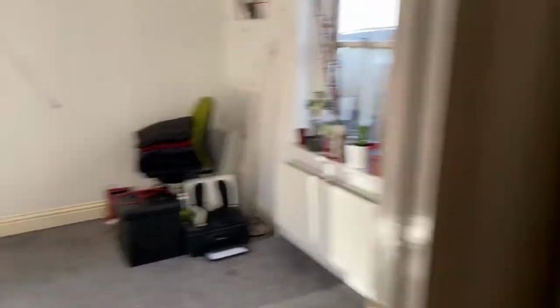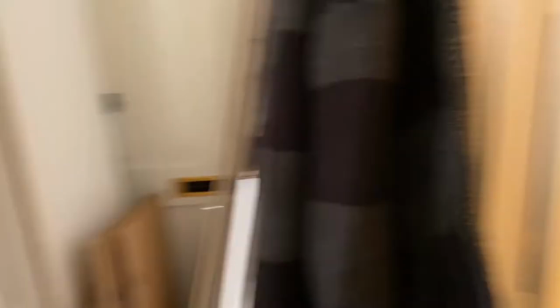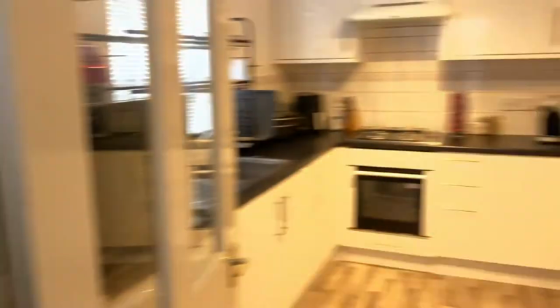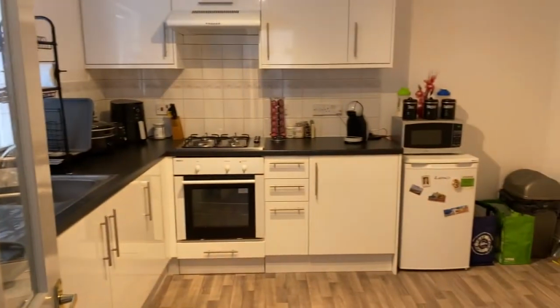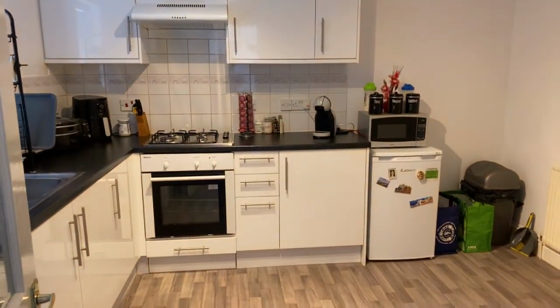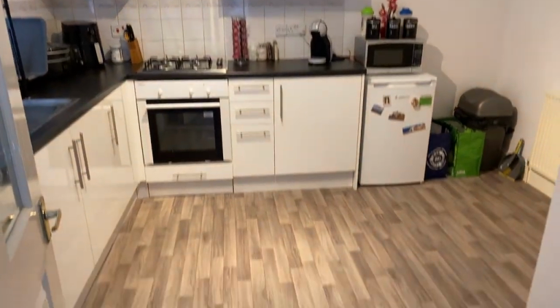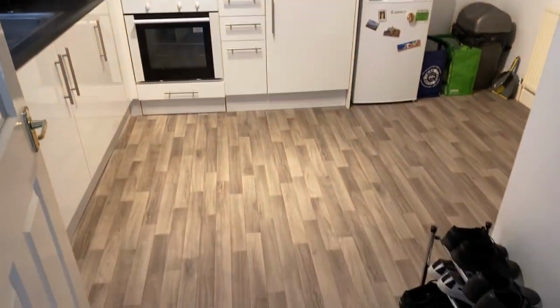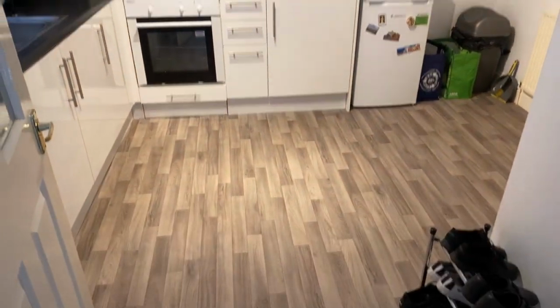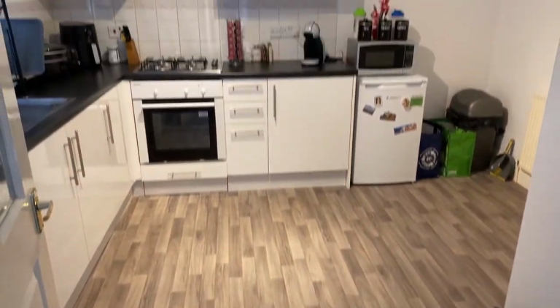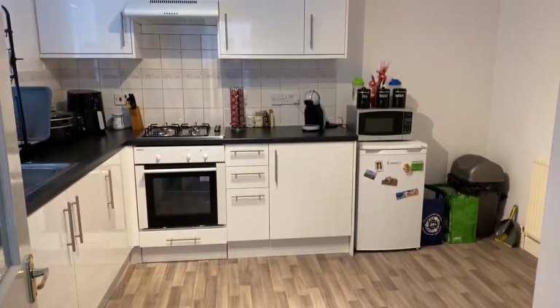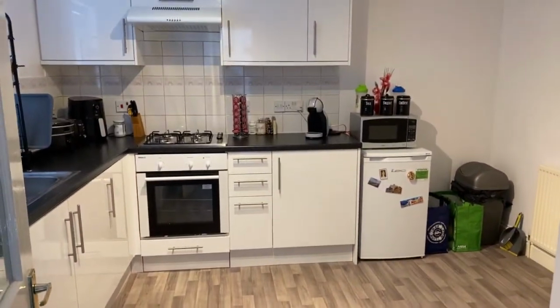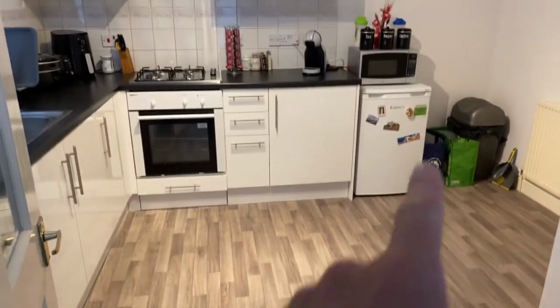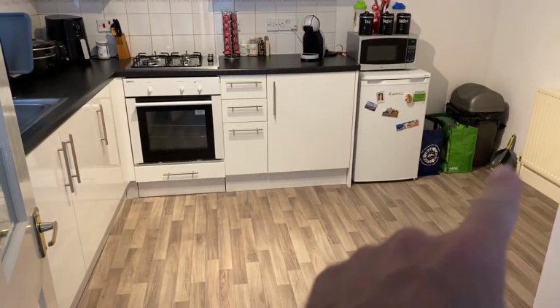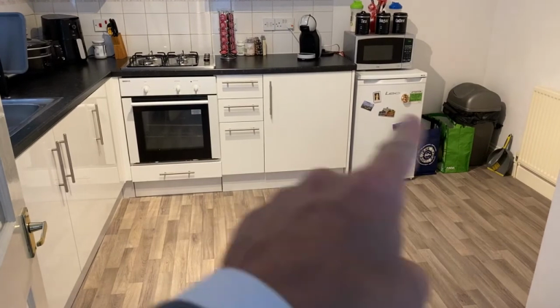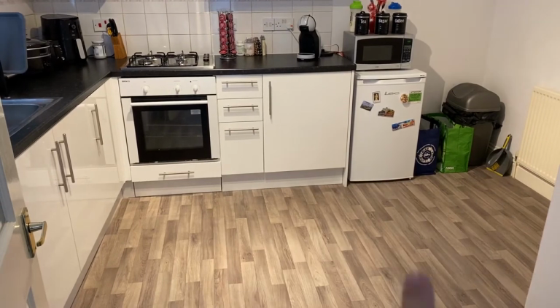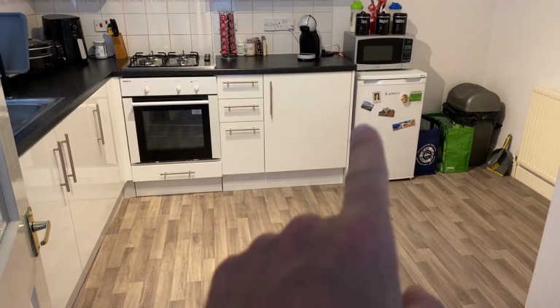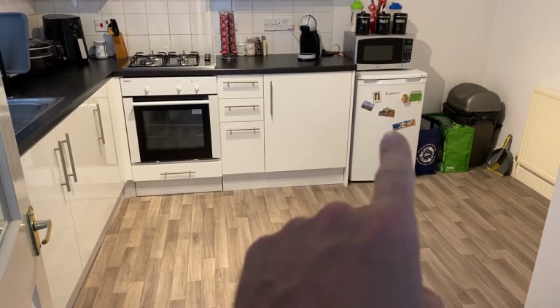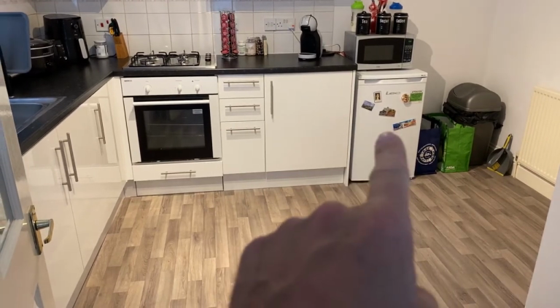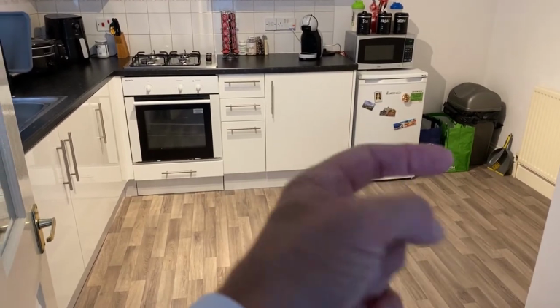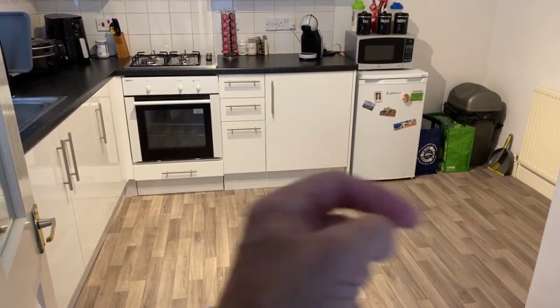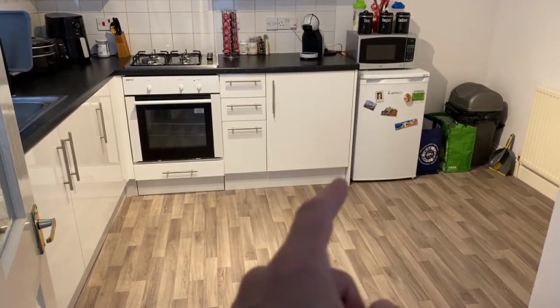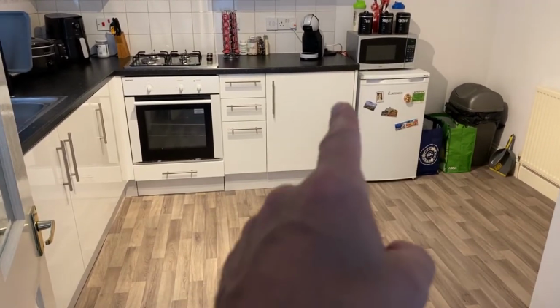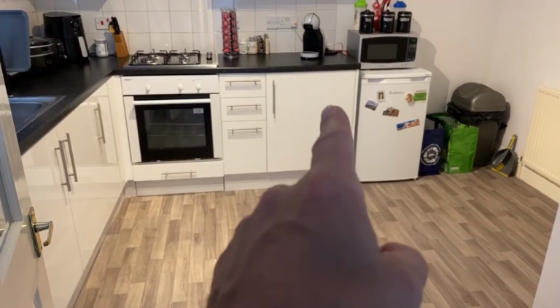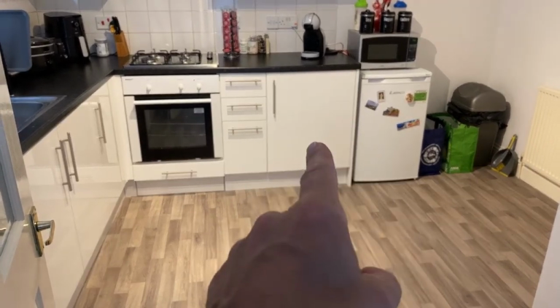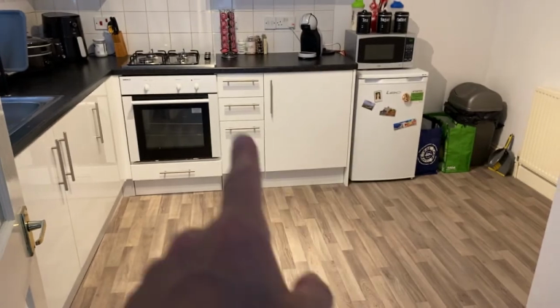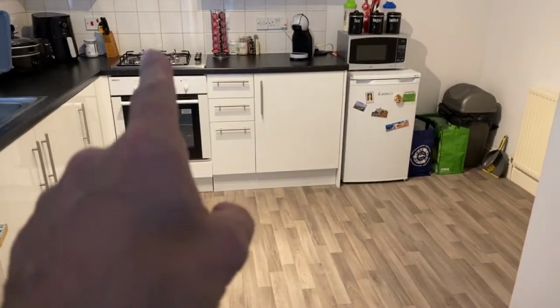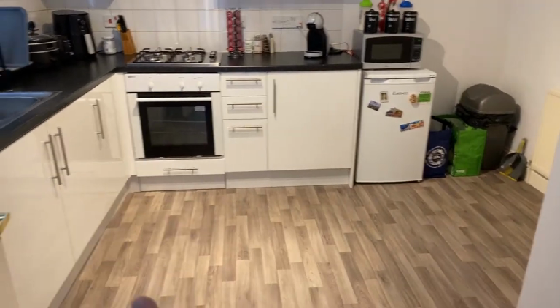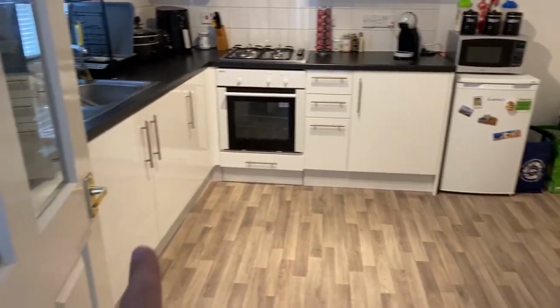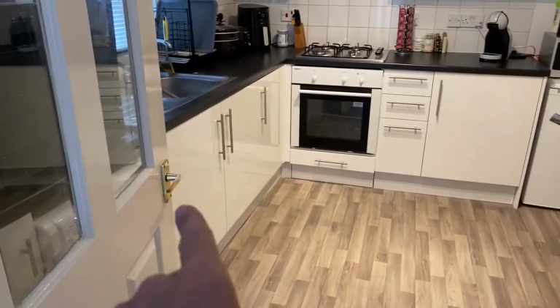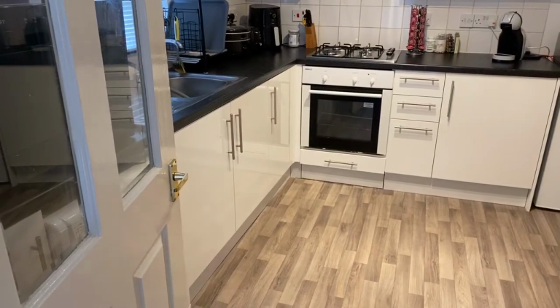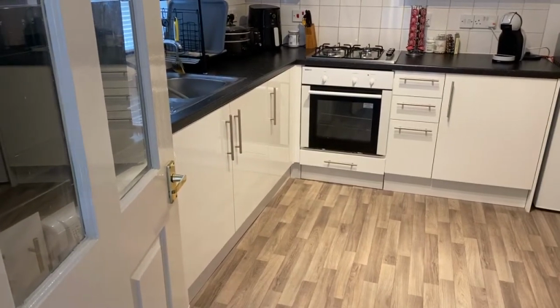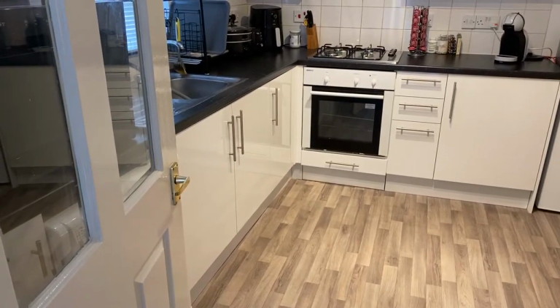The kitchen is just behind — also a really good size. You could easily get a table just over here. The freezer is included; there's also storage under the stairs, a fridge, a gas hob, and a washing machine behind the door as well.